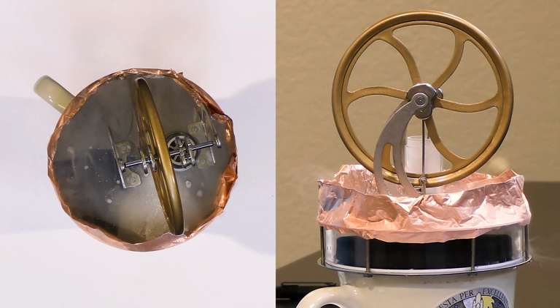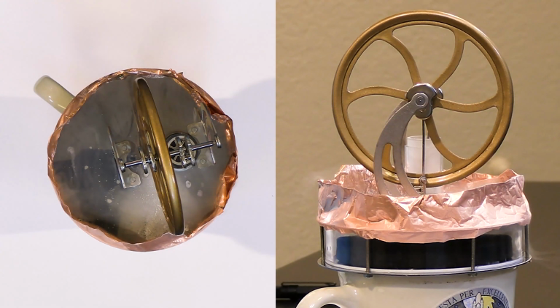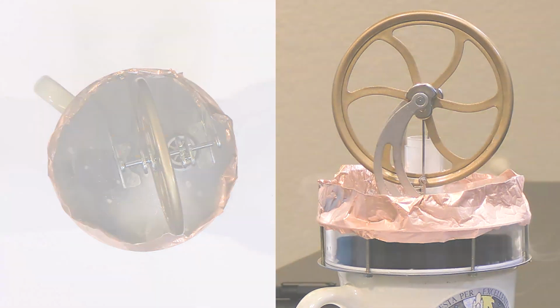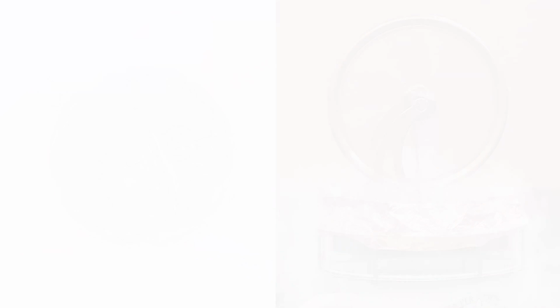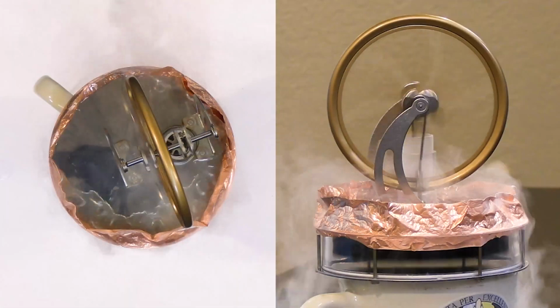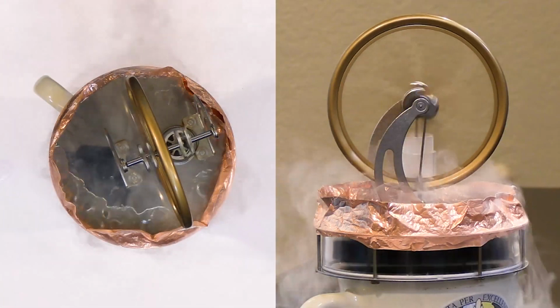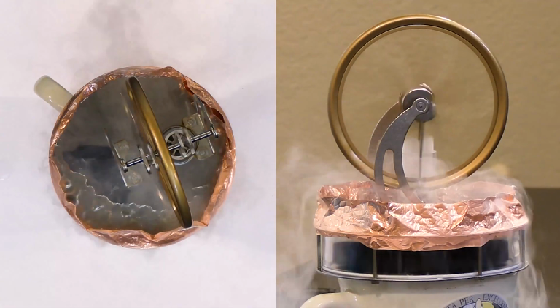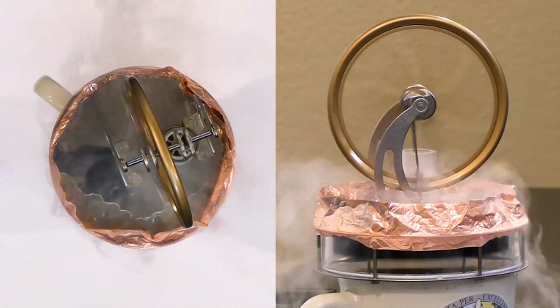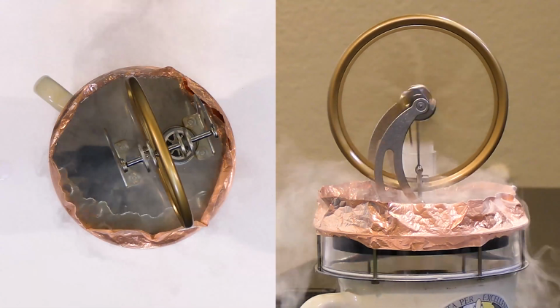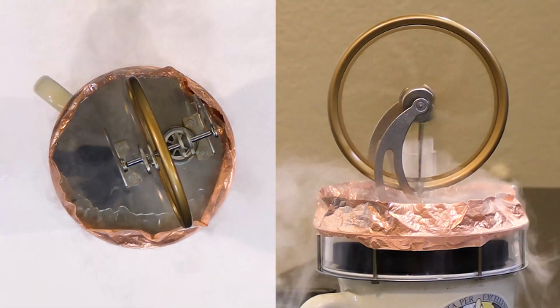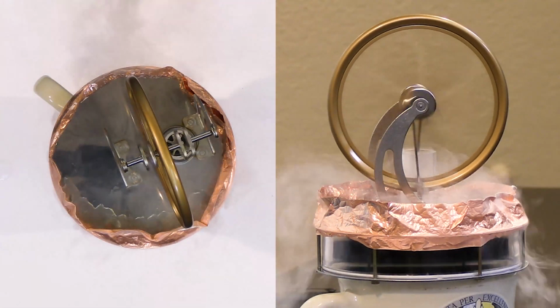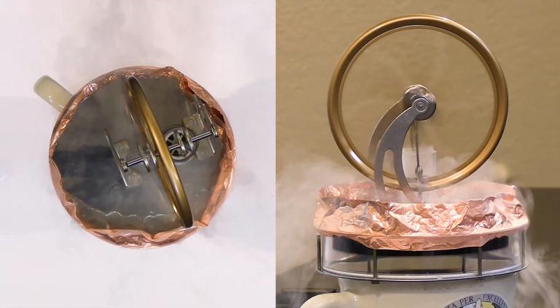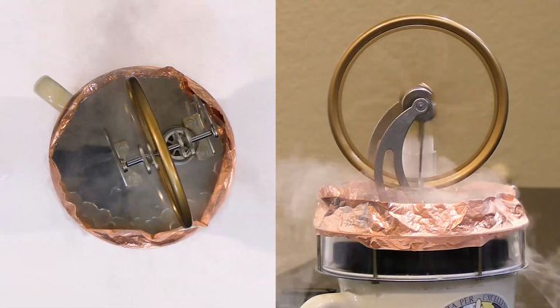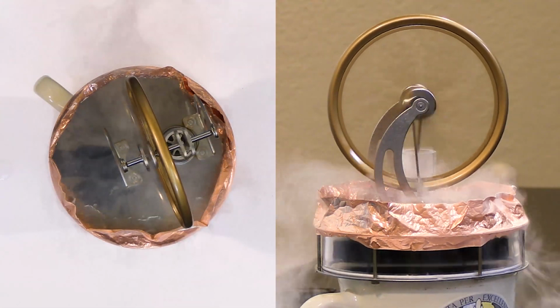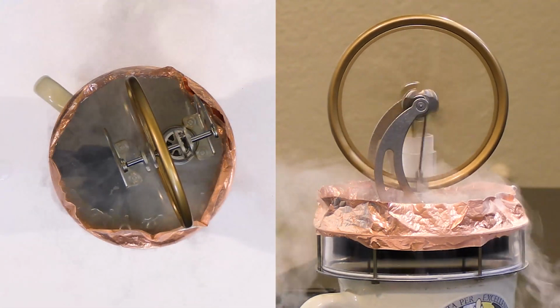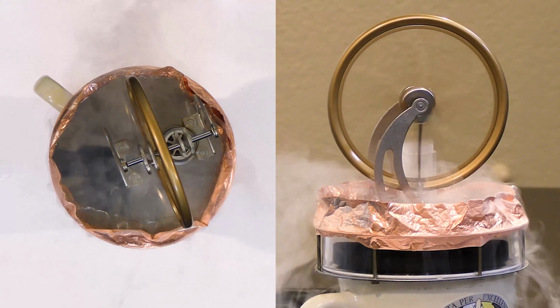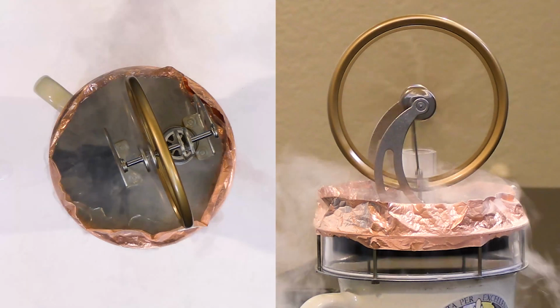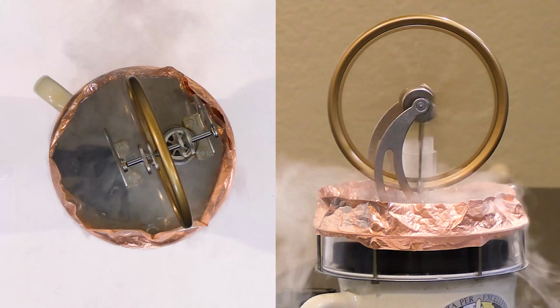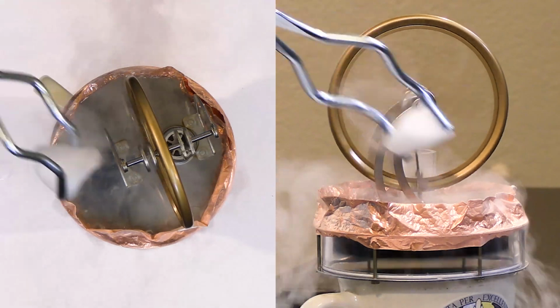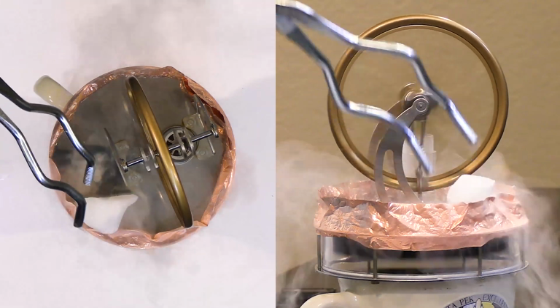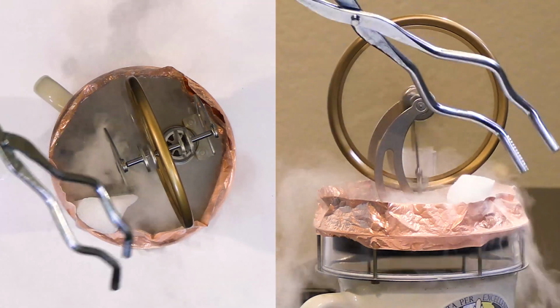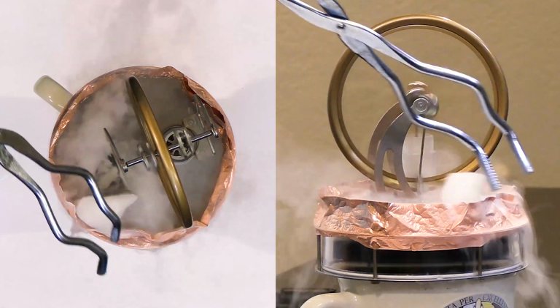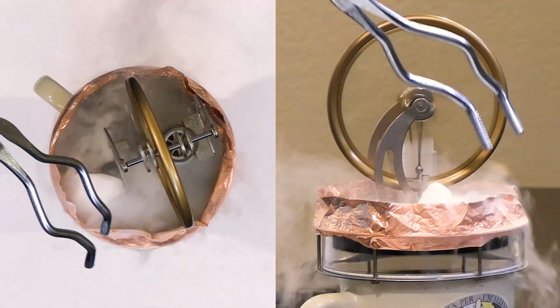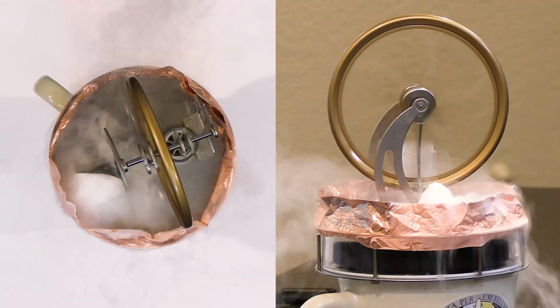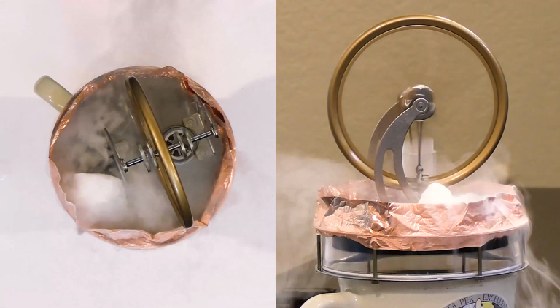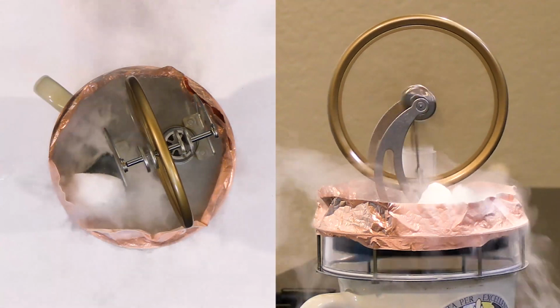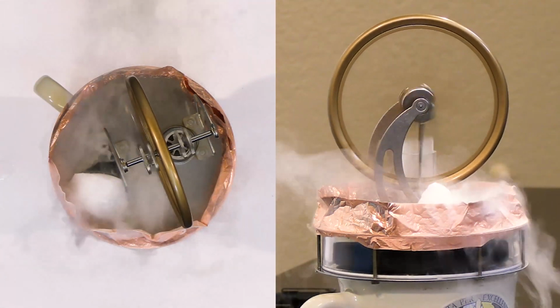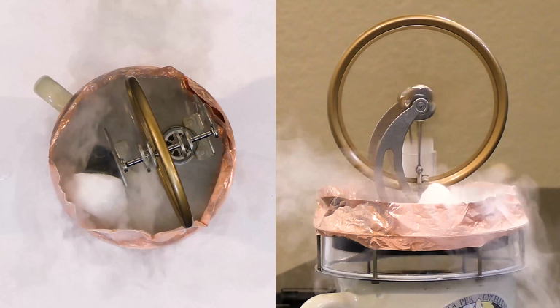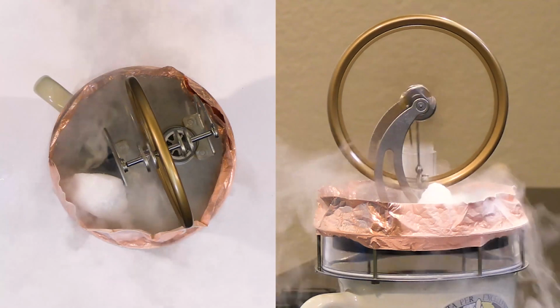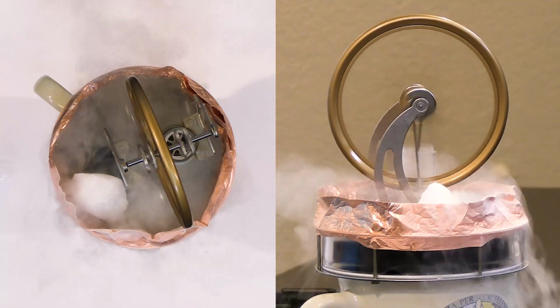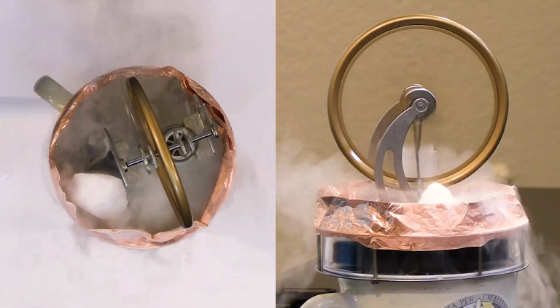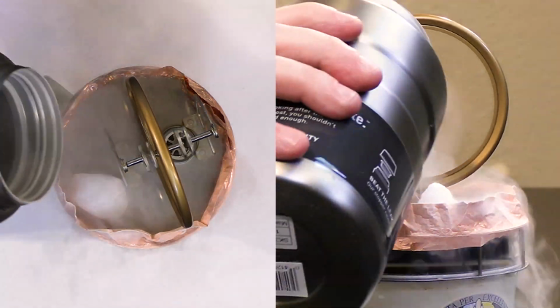Just for fun, let's grab some dry ice — which is not quite as cold — and we can make a nice cloud. We'll drop it in there and pour some liquid nitrogen on top.